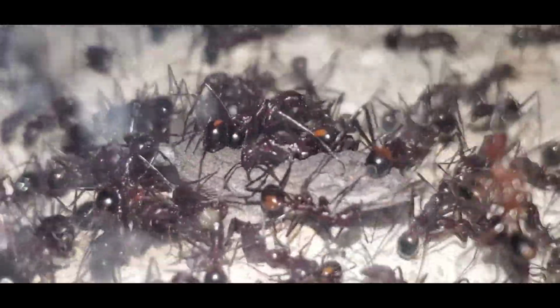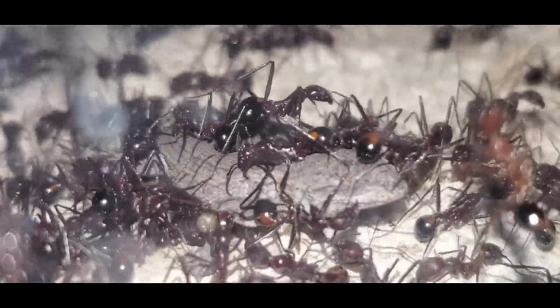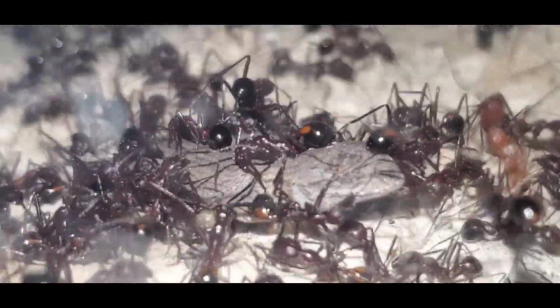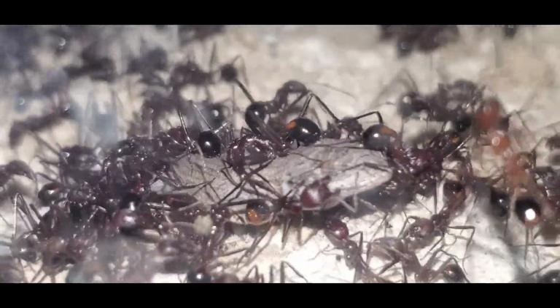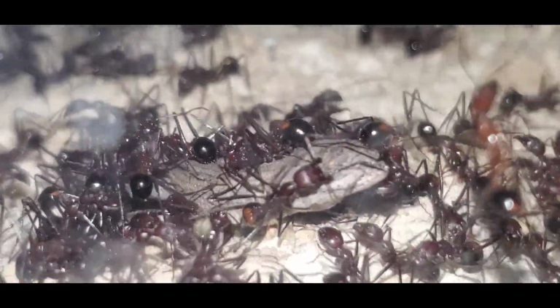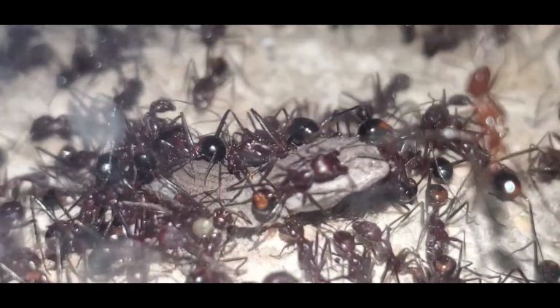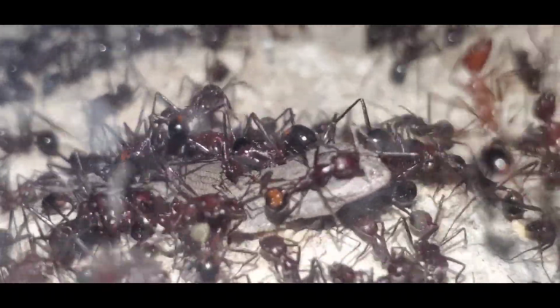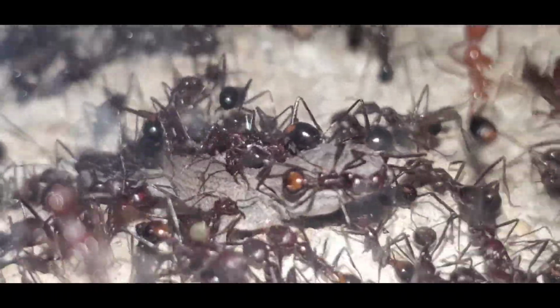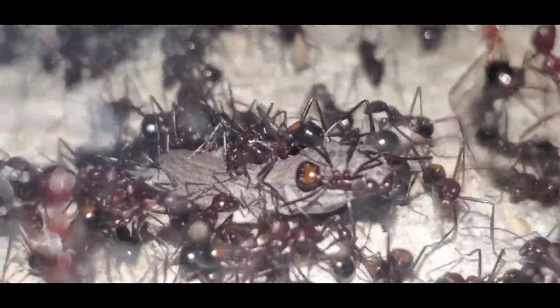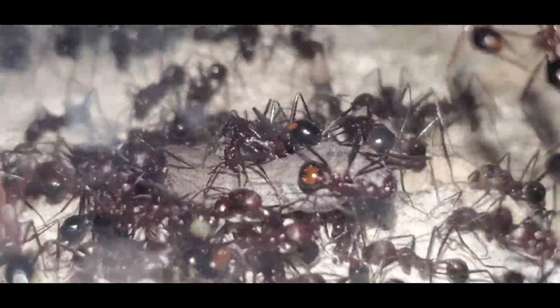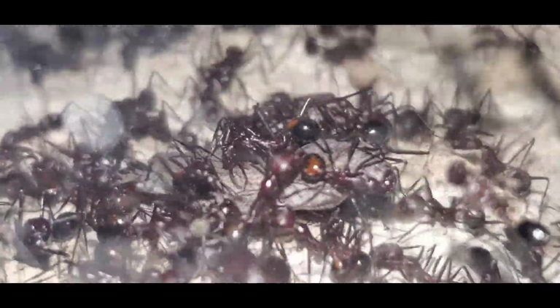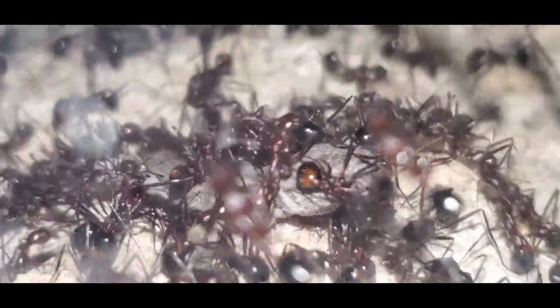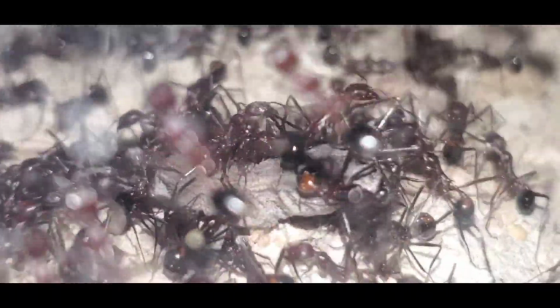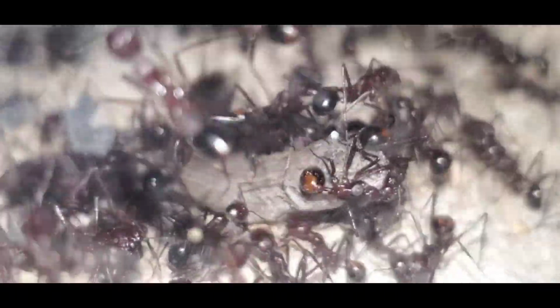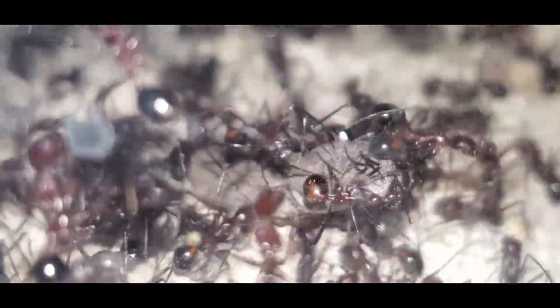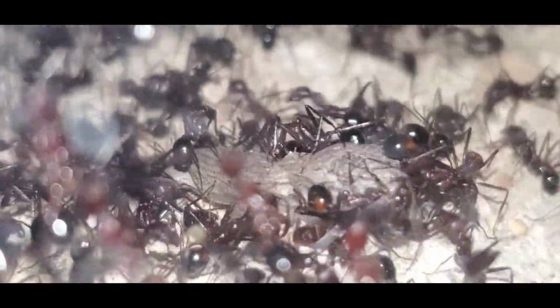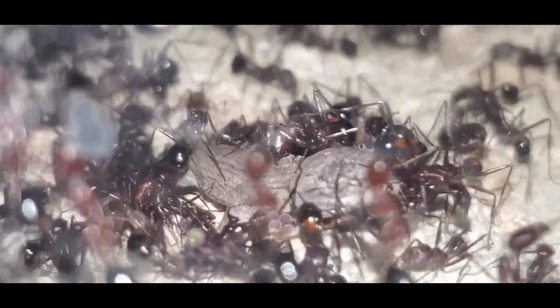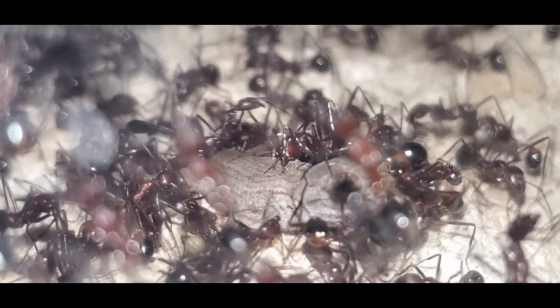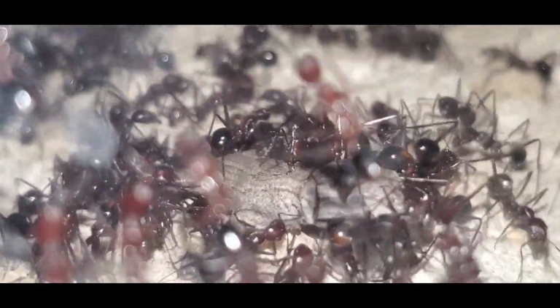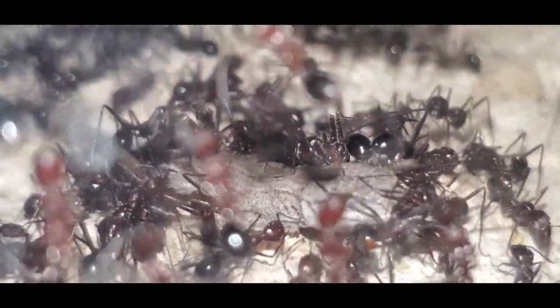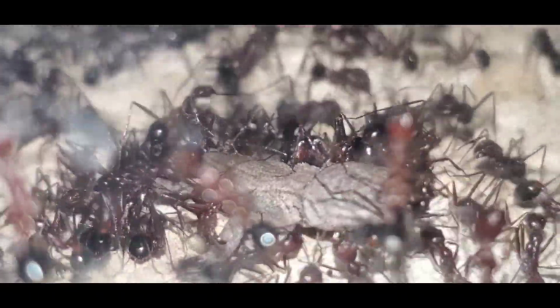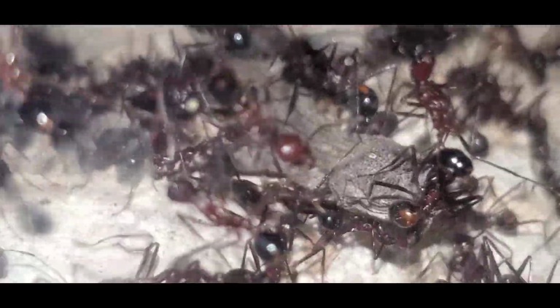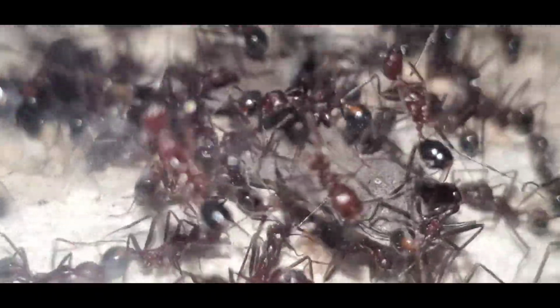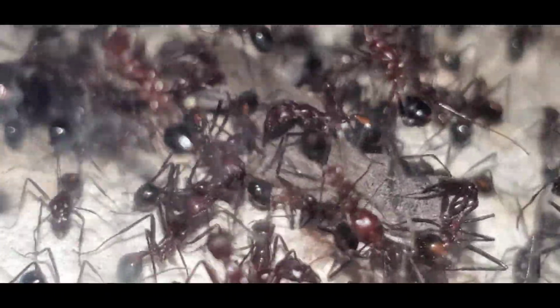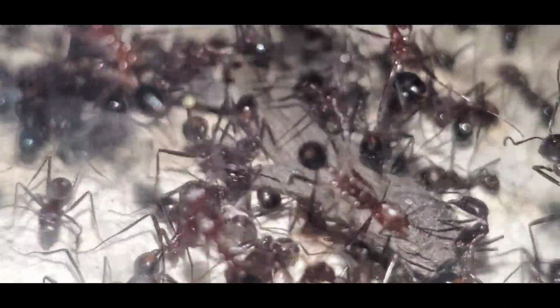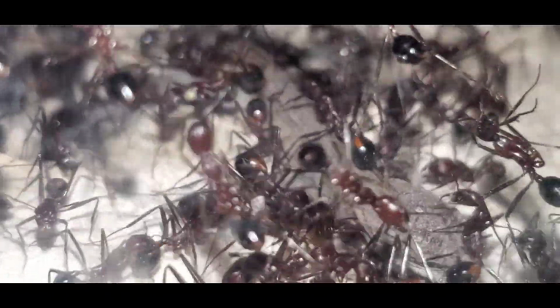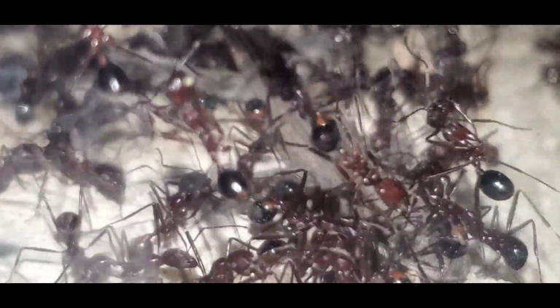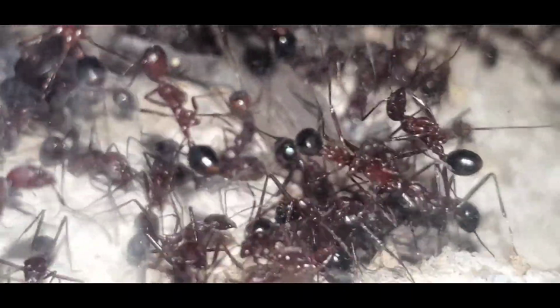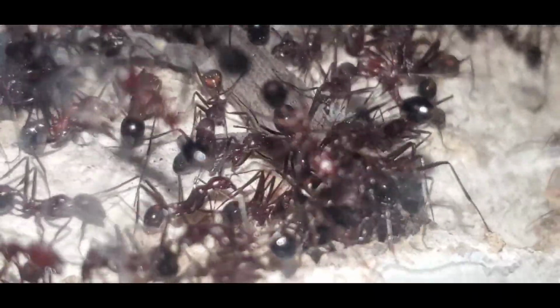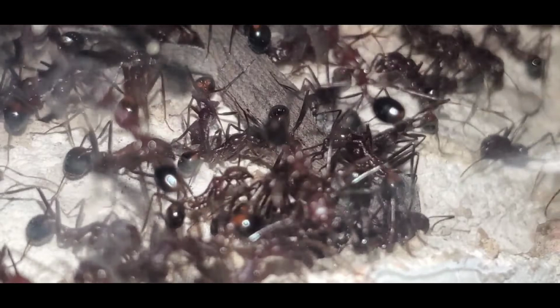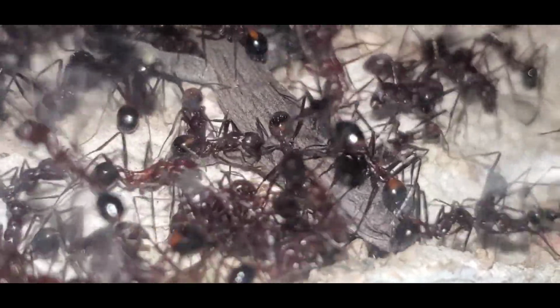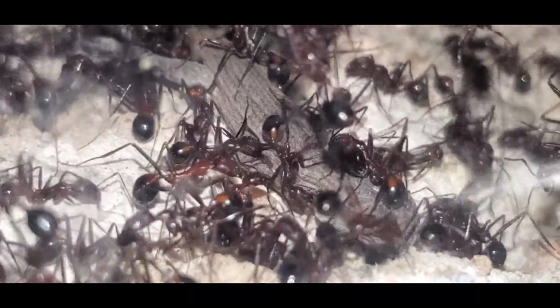Originally I thought this lizard was dead when I put it in there, but it didn't give up without a little bit of a fight. Occasionally I think about what would happen if I stuck my hand into this outworld, but then I look at this footage and I go, there's no way I could do it.